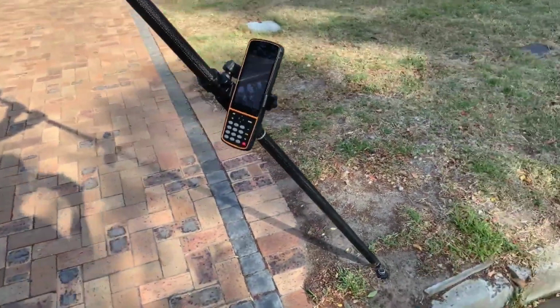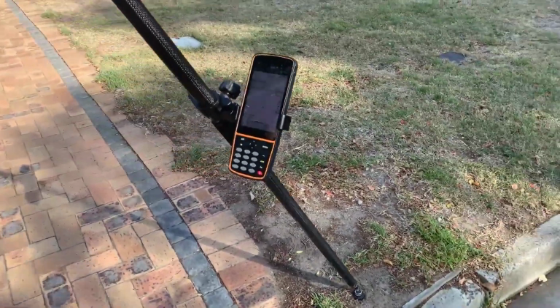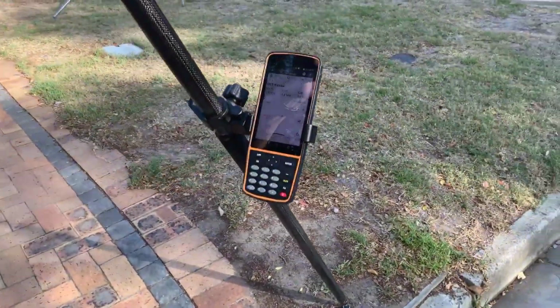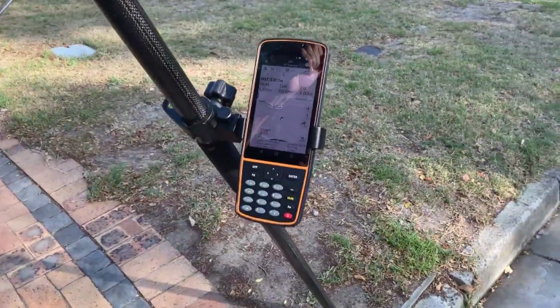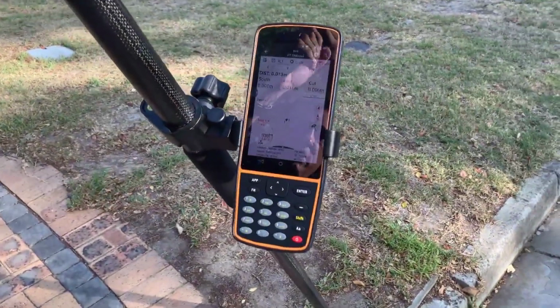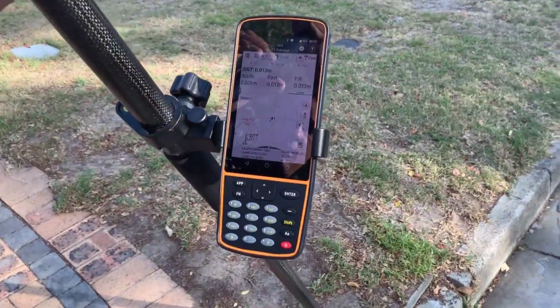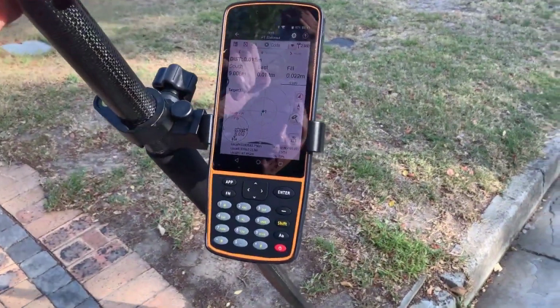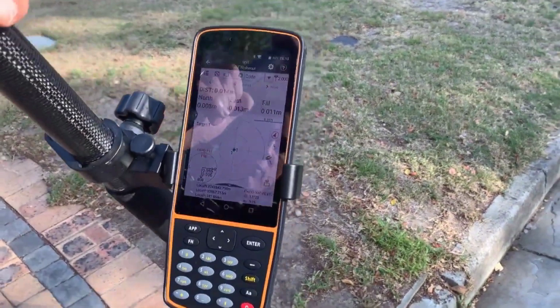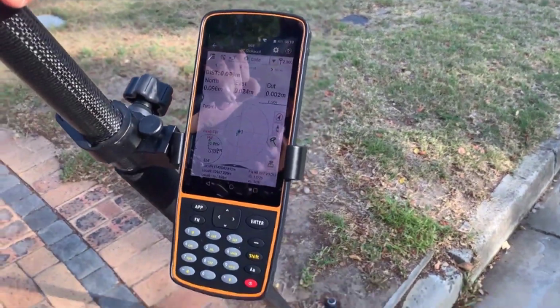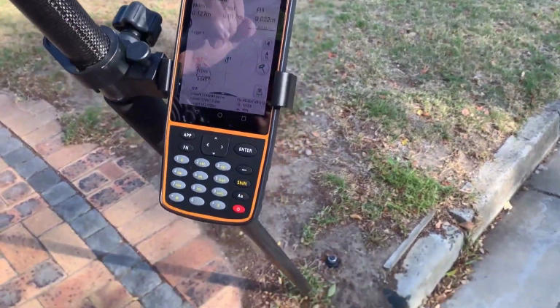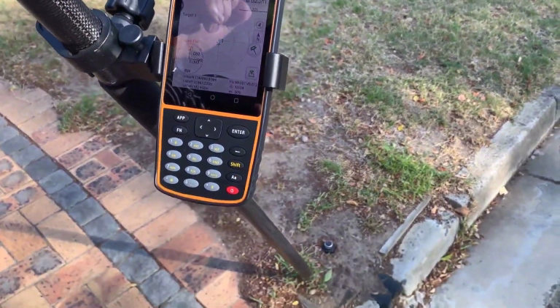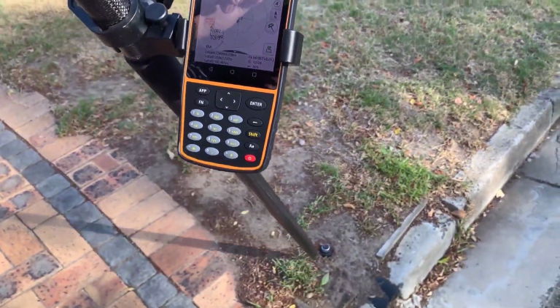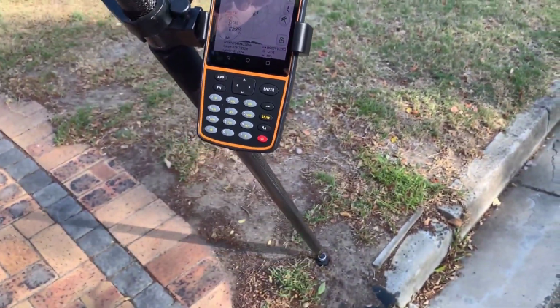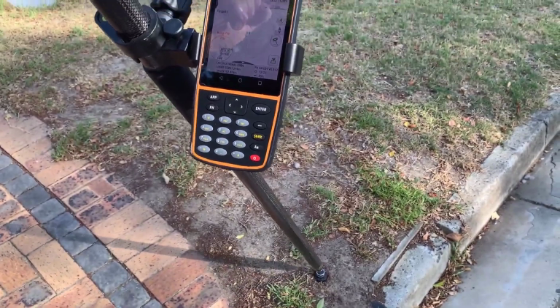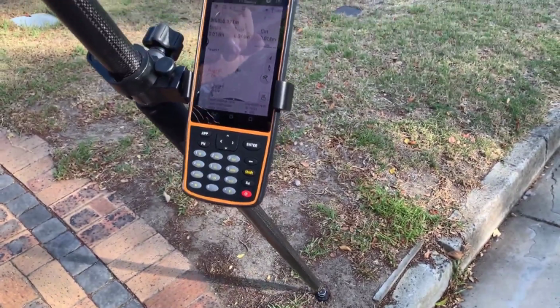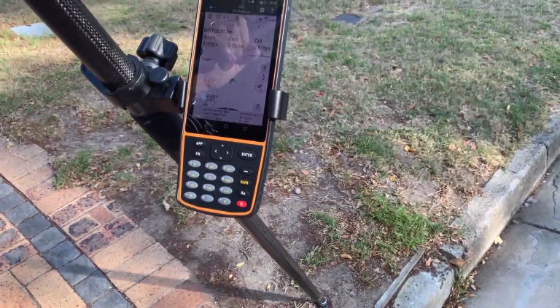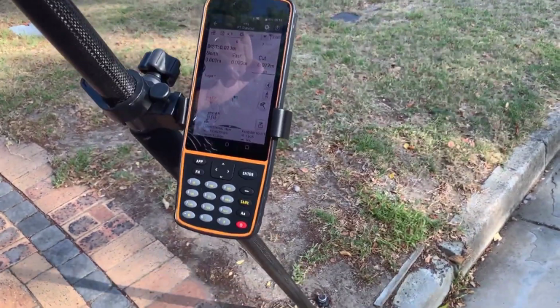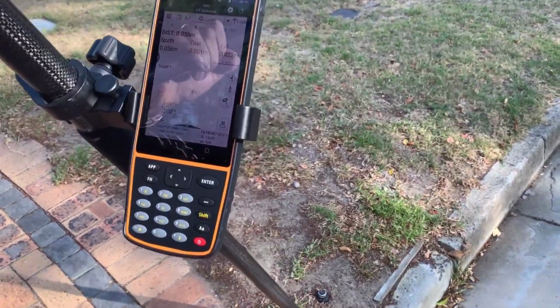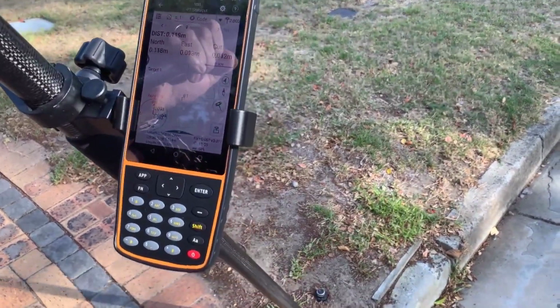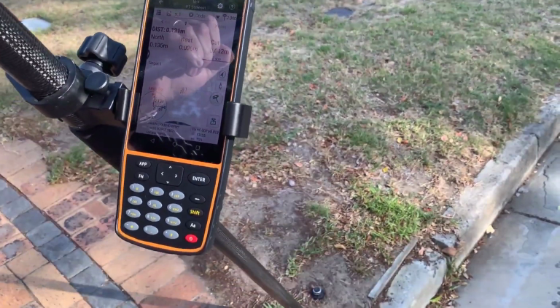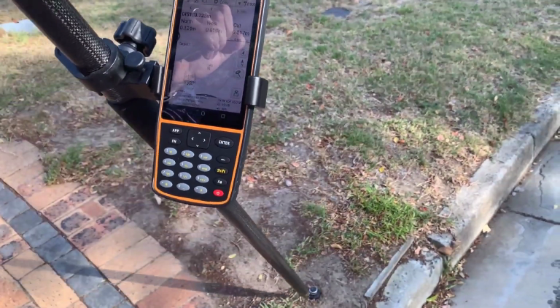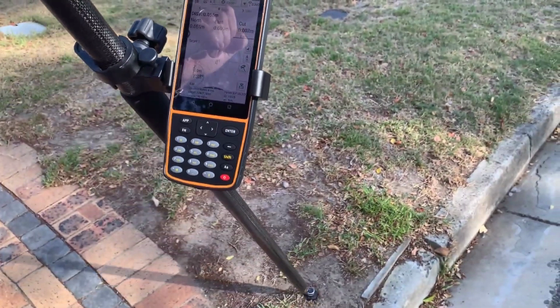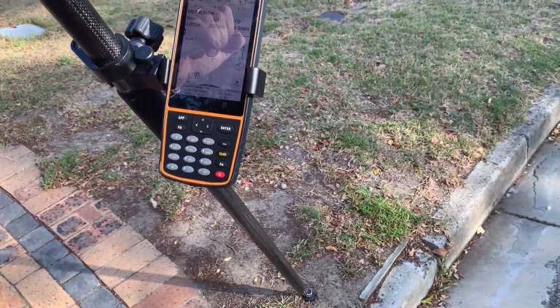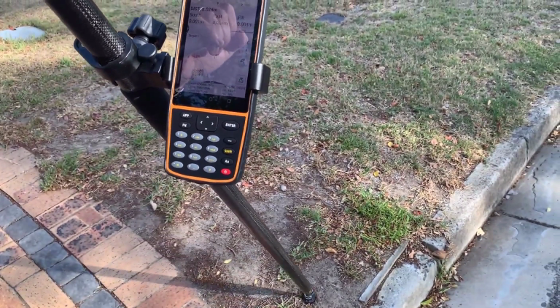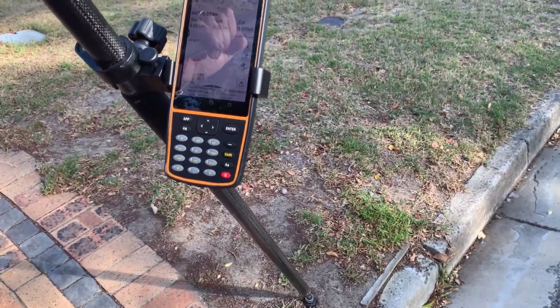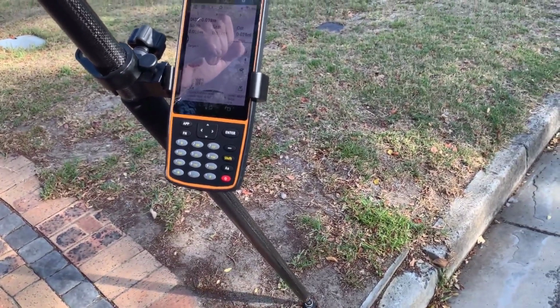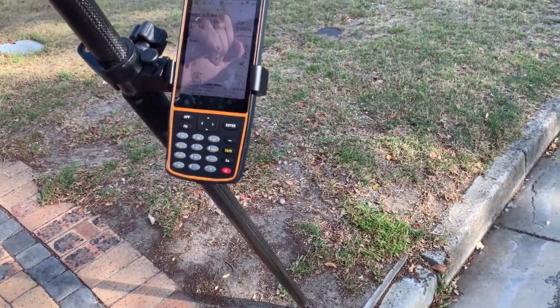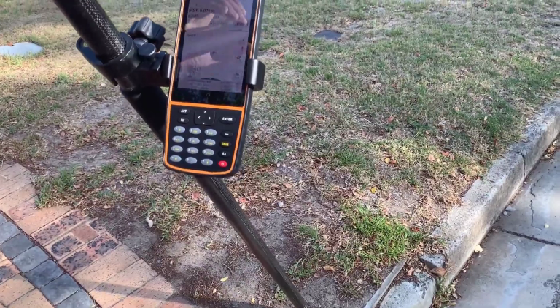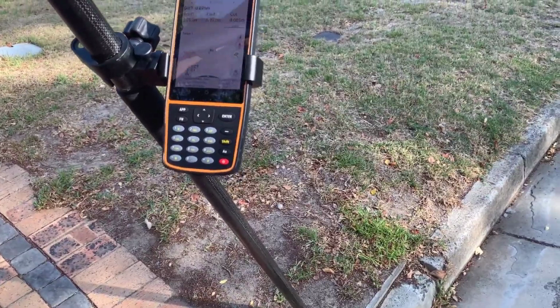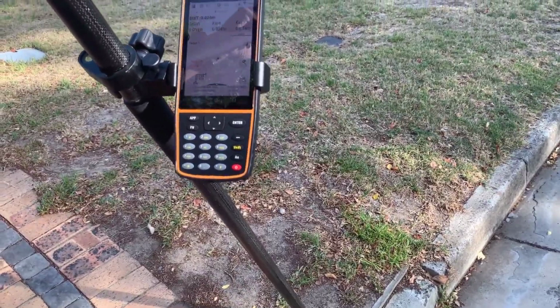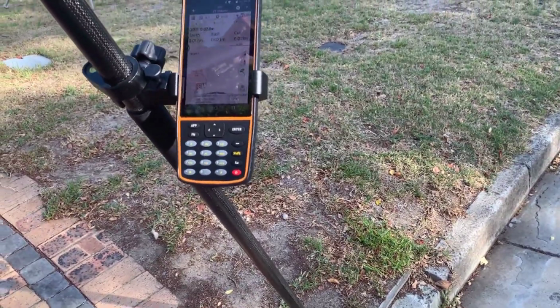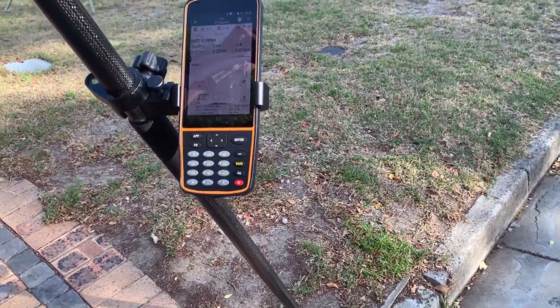I'm still on the point. I pull it off — it goes quiet — put it back in. Off, back in. Nice refresh rate. I would say this IMU is excellent.